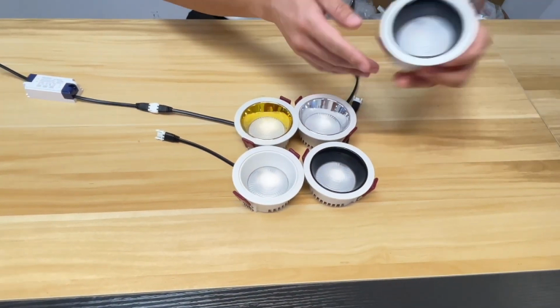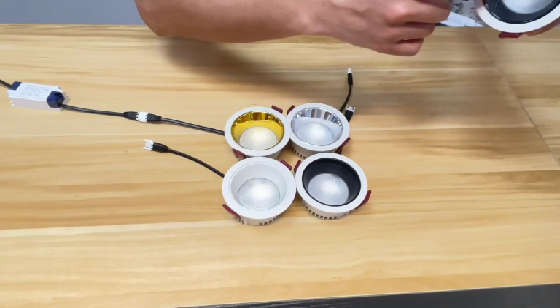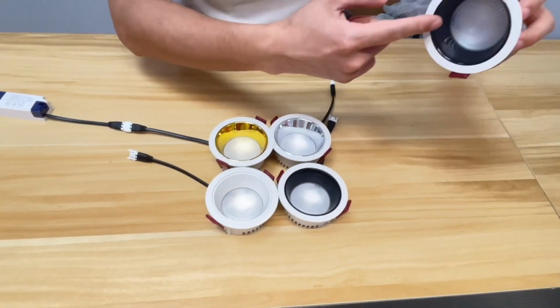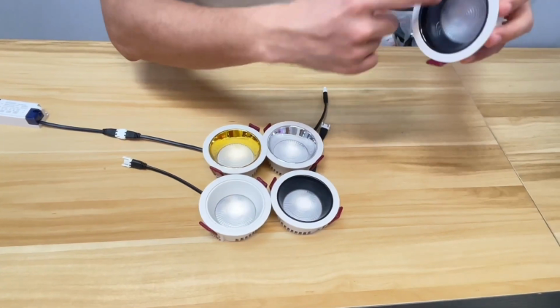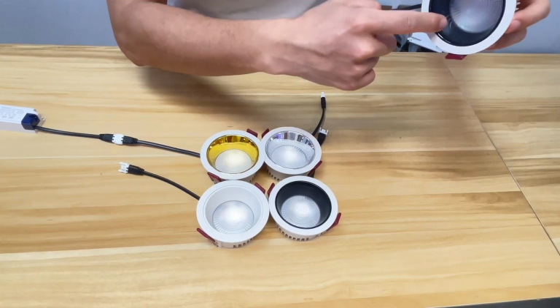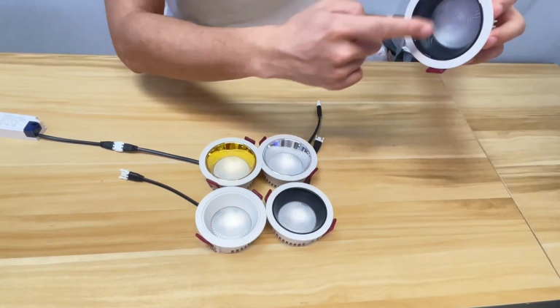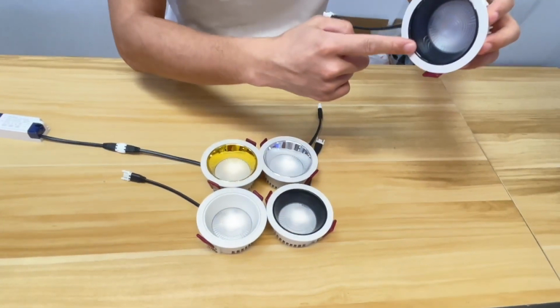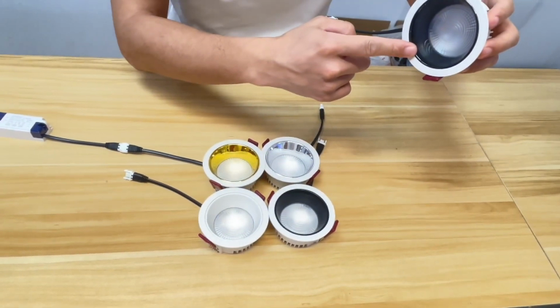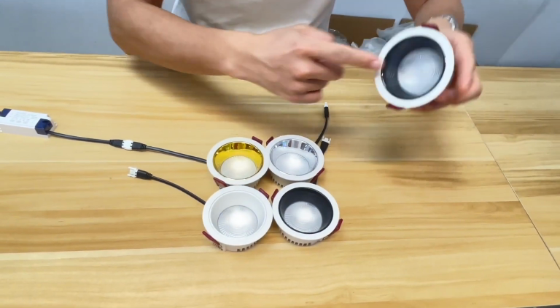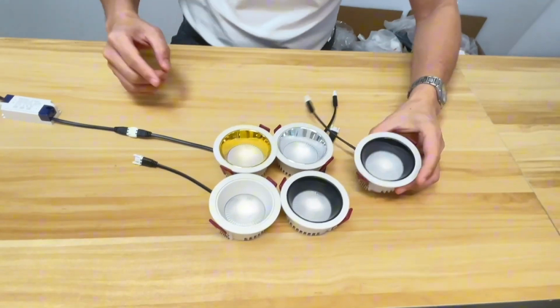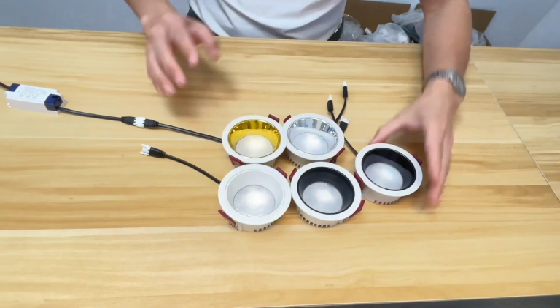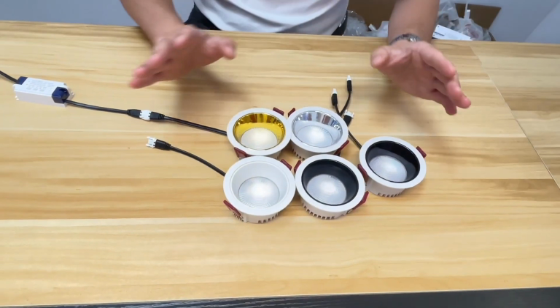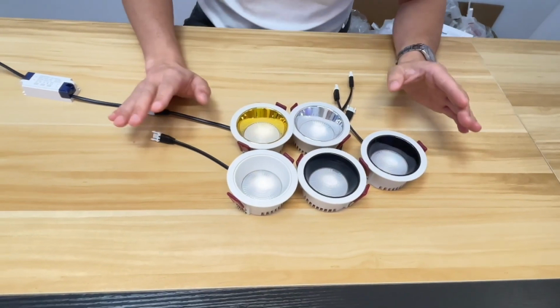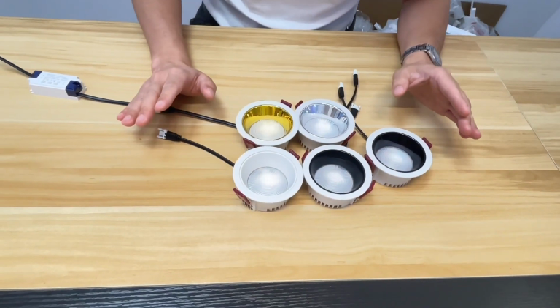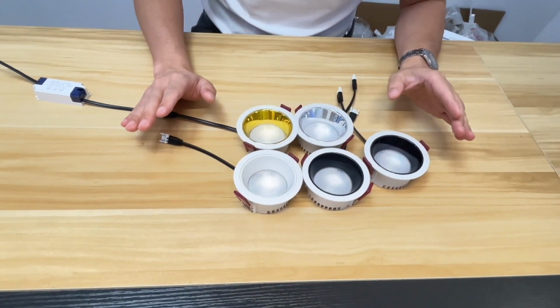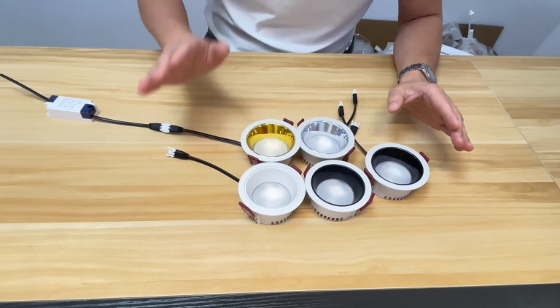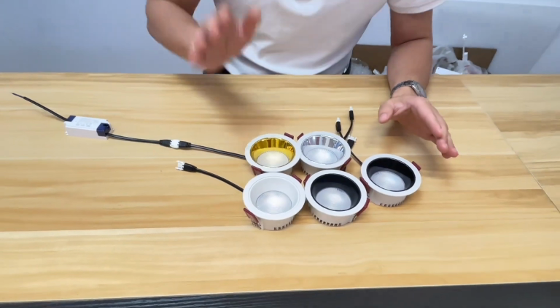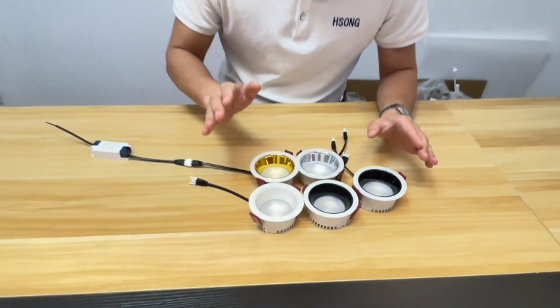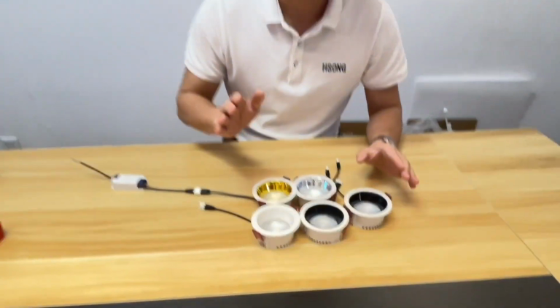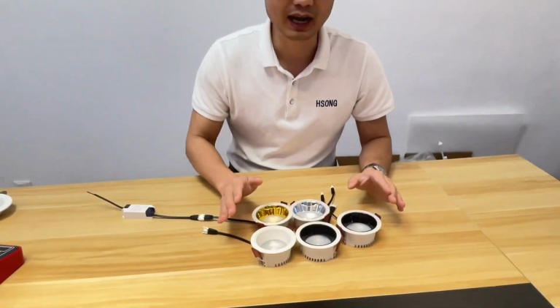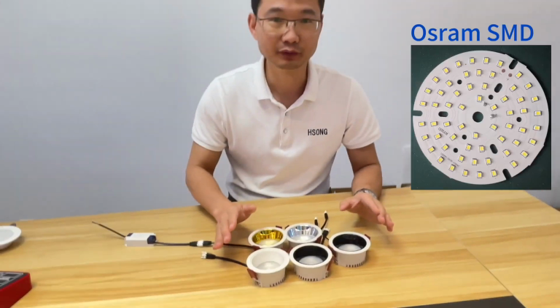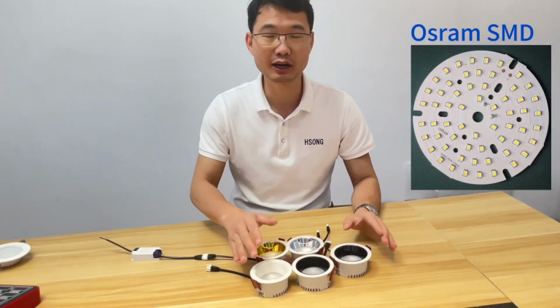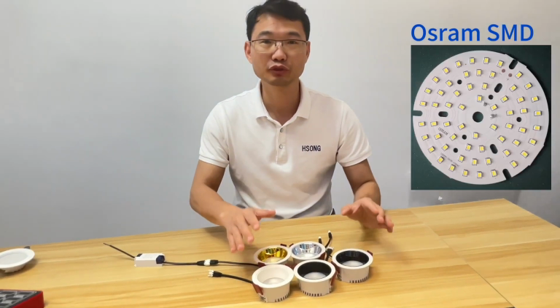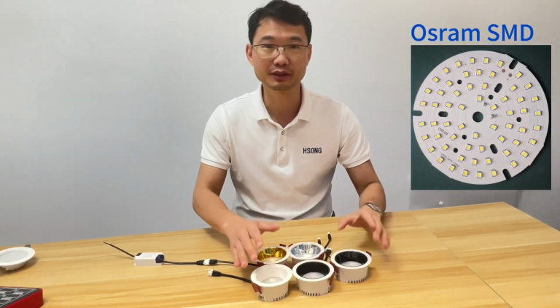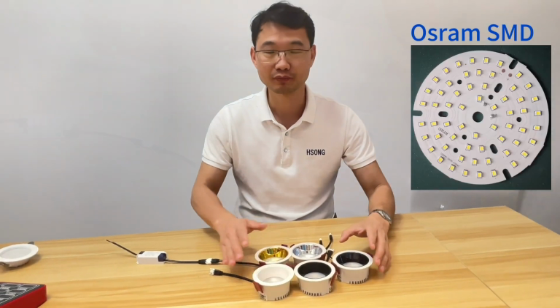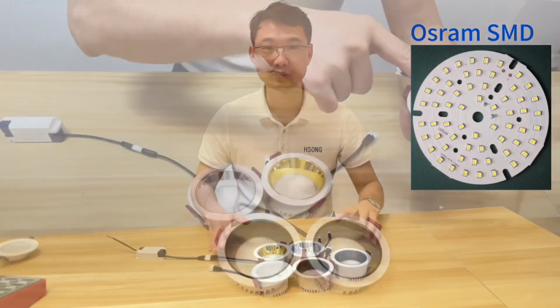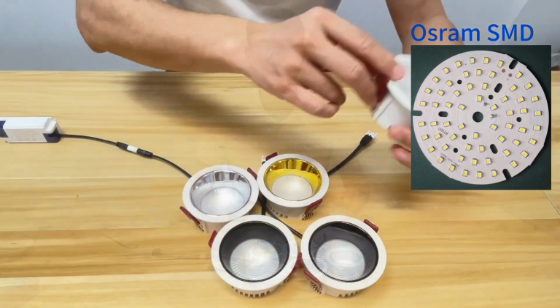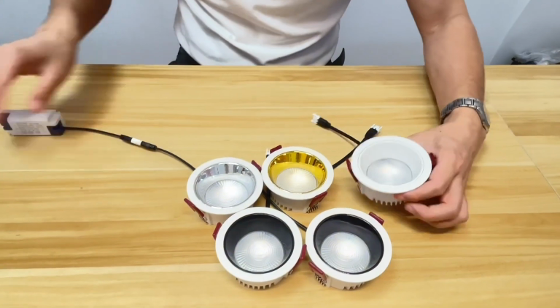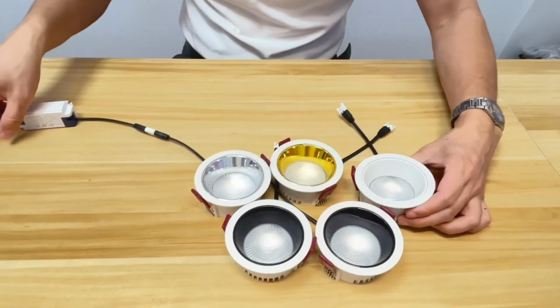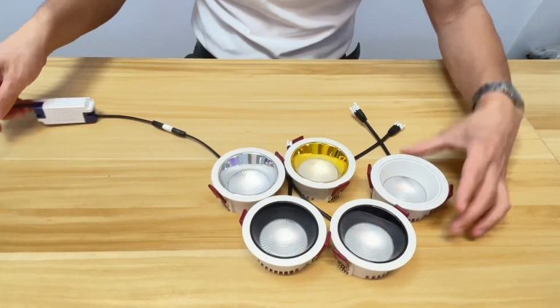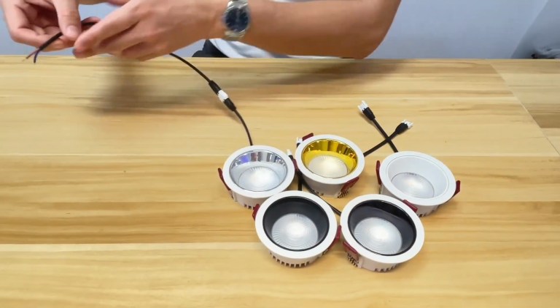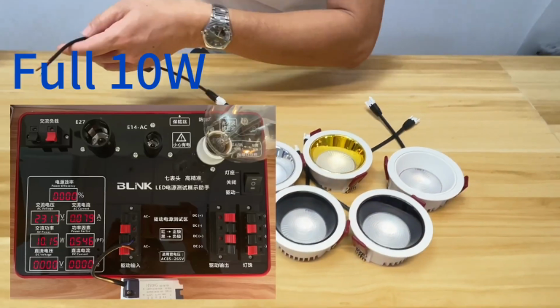Anti-glare design. And the second advantage for this lighting is high aluminum and high CRI. And the full watt — 10 watt — I will show you.